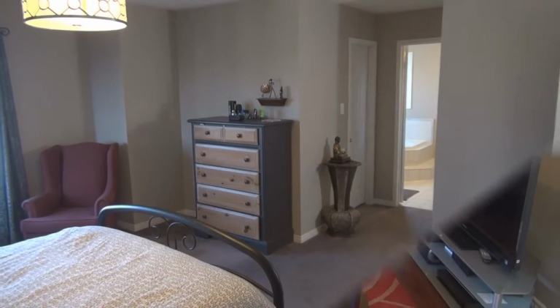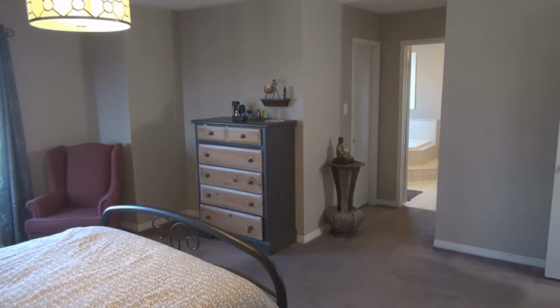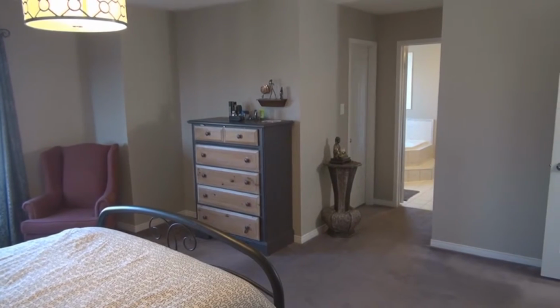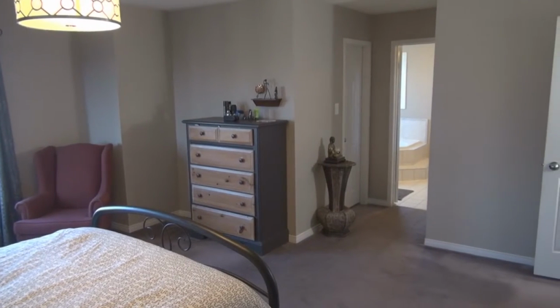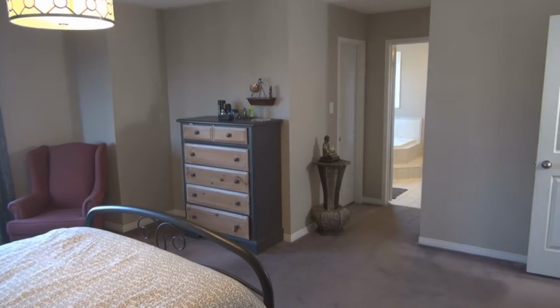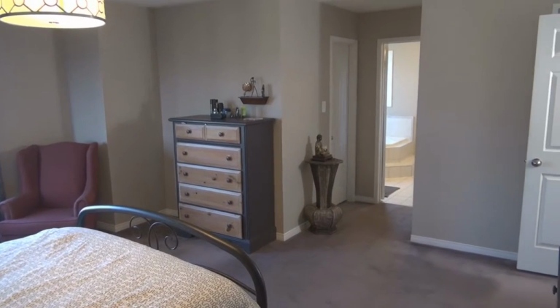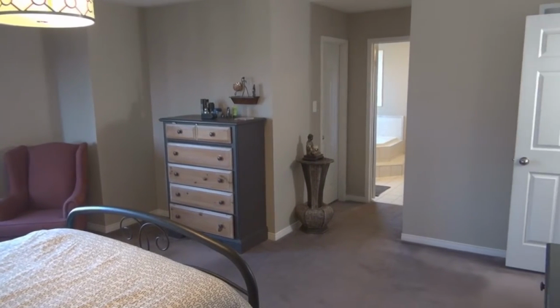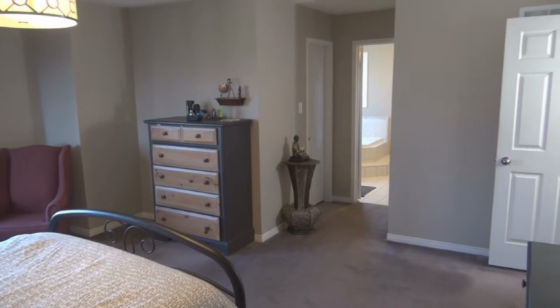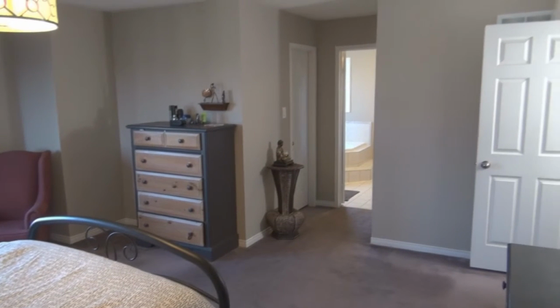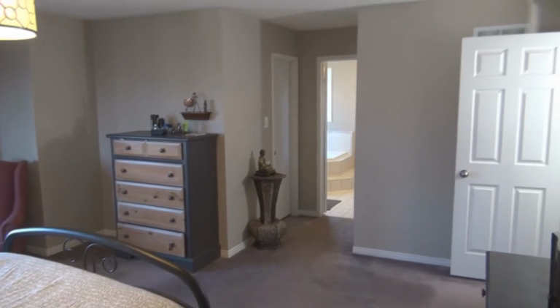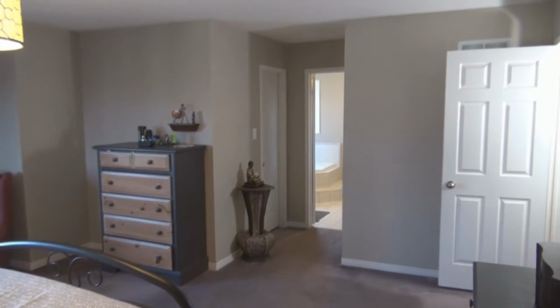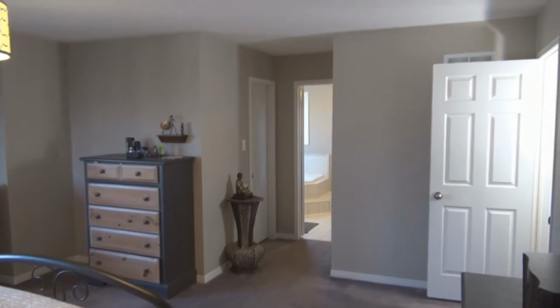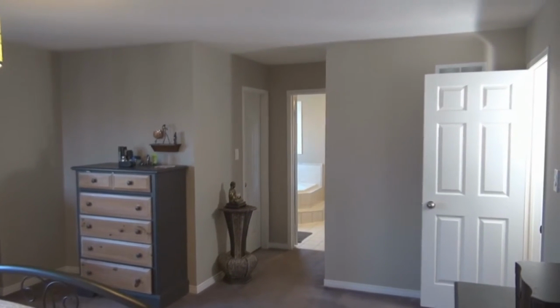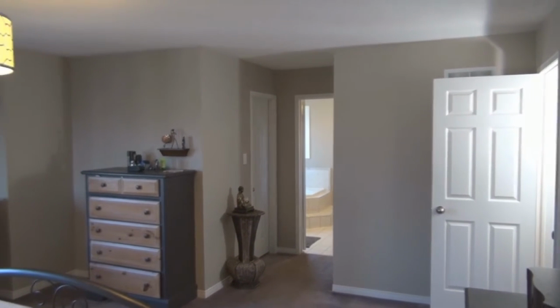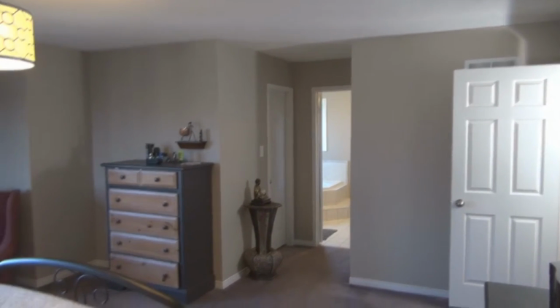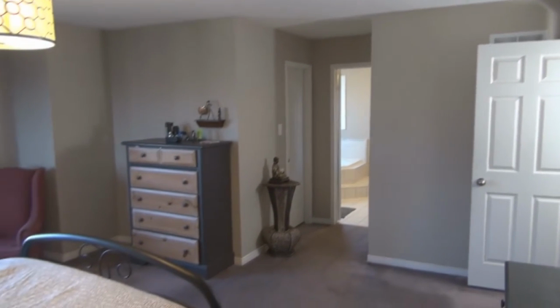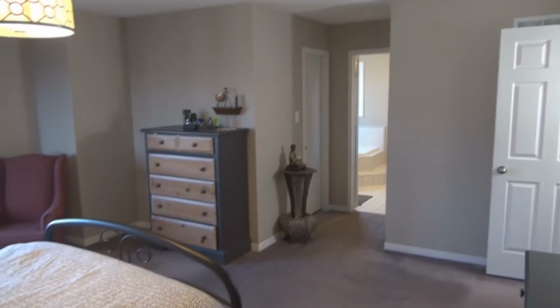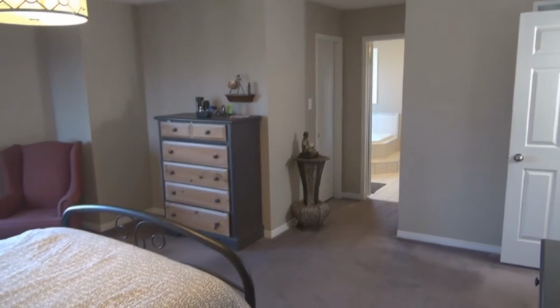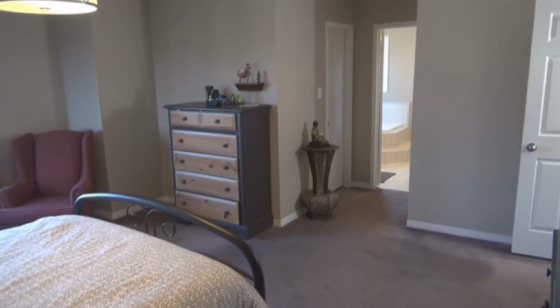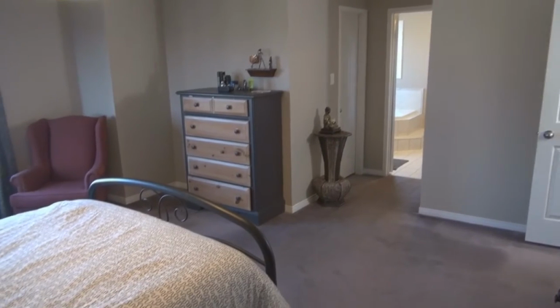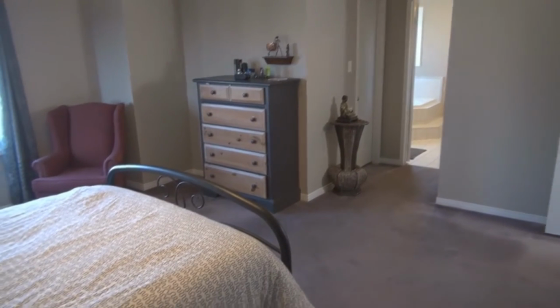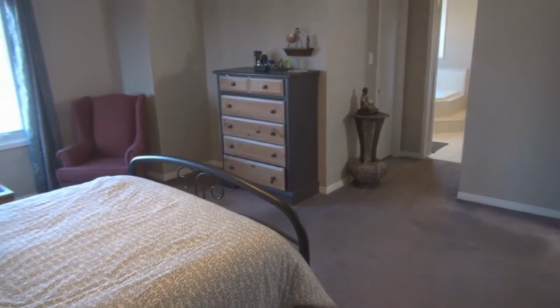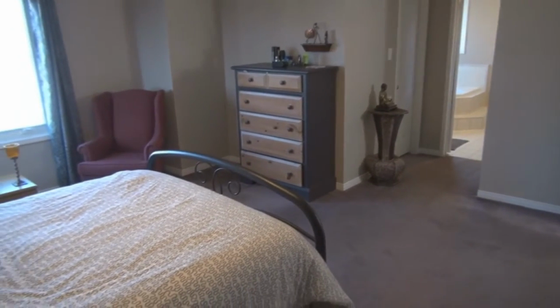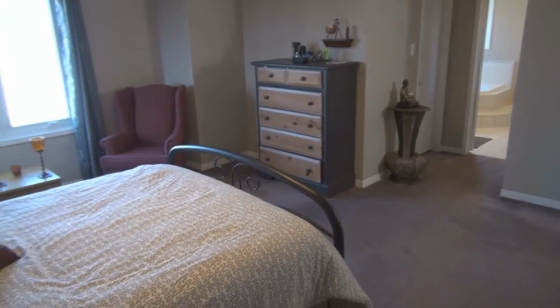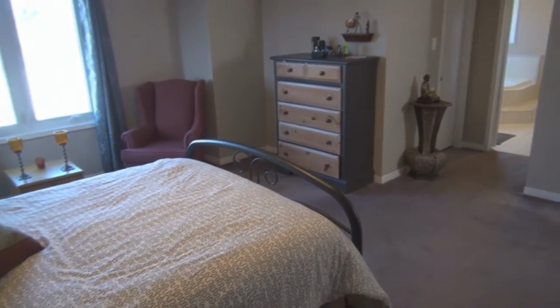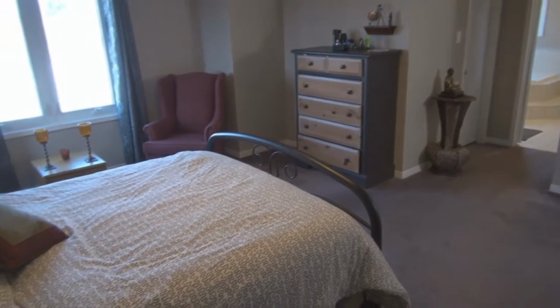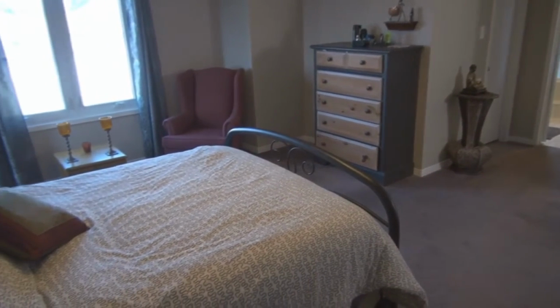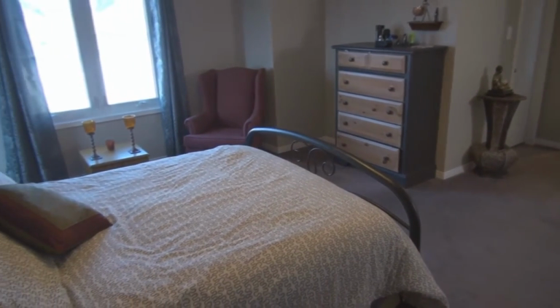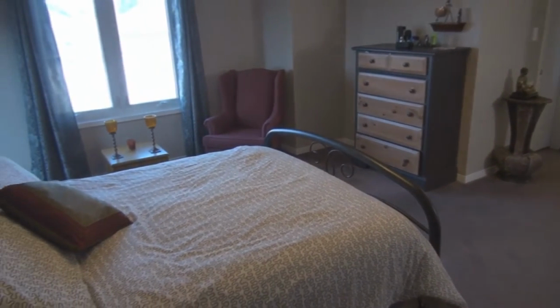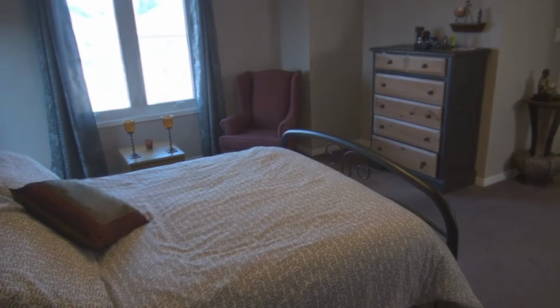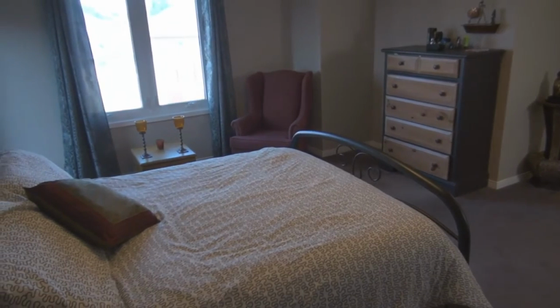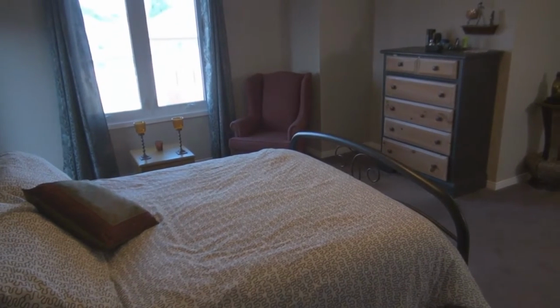Up on our second level, this master suite is quite spacious and will accommodate large furniture. We have an excellent walk-in closet with a beautiful ensuite featuring a sunken tub and a separate shower.